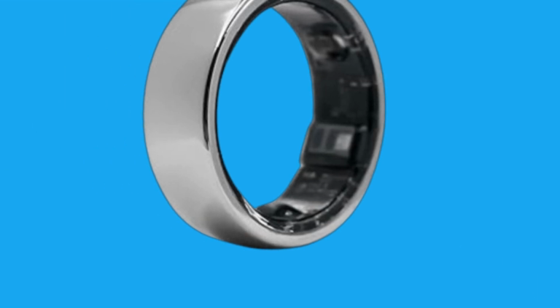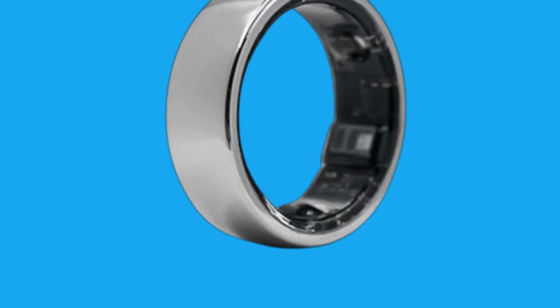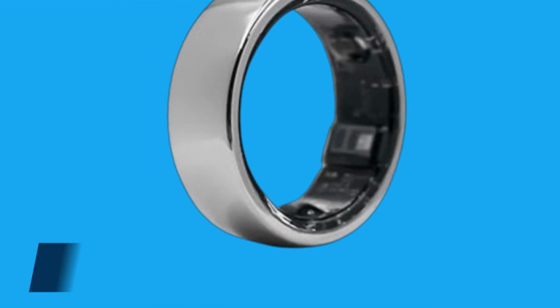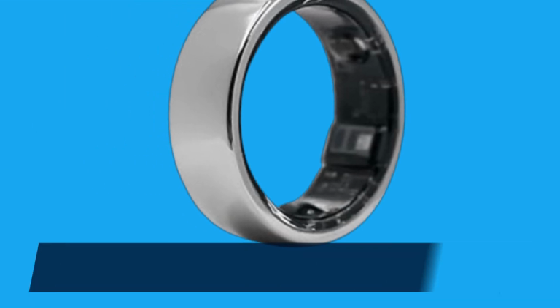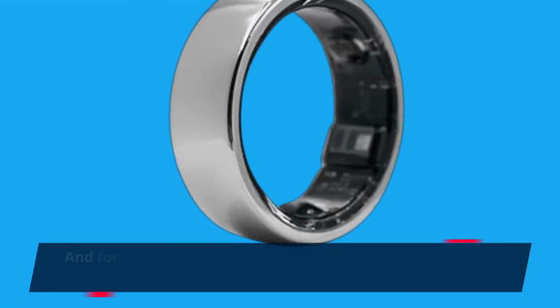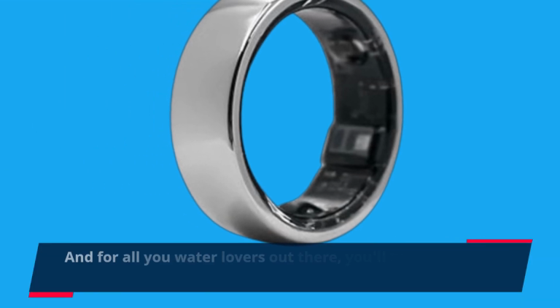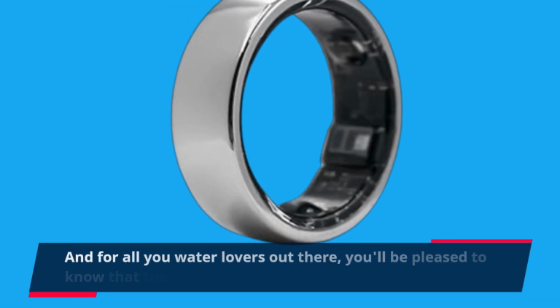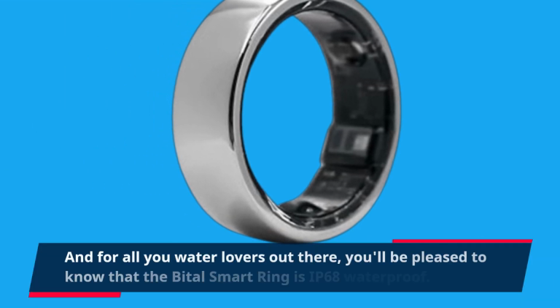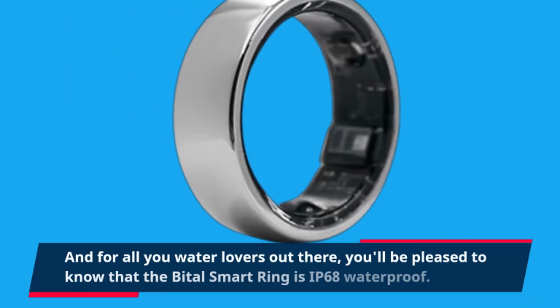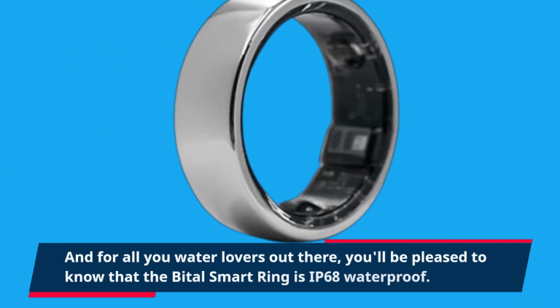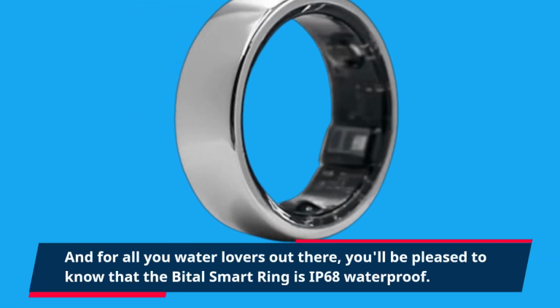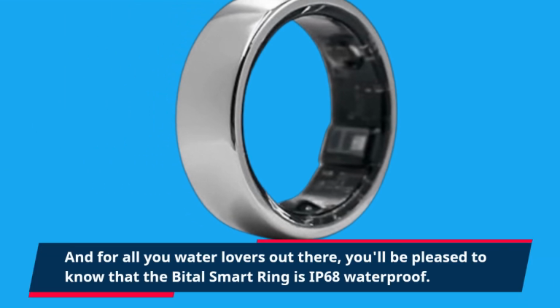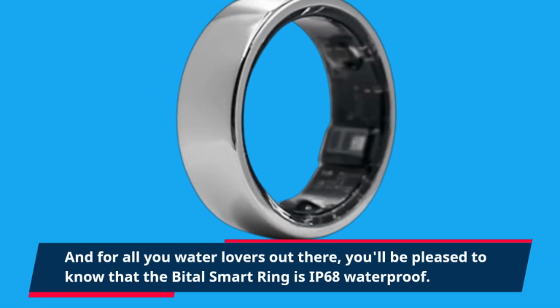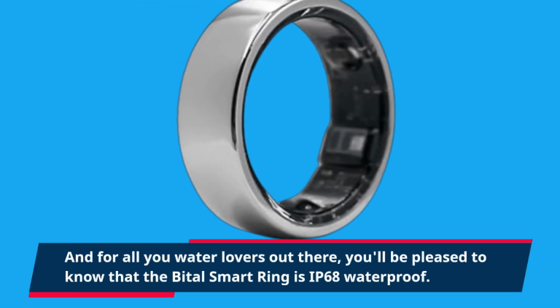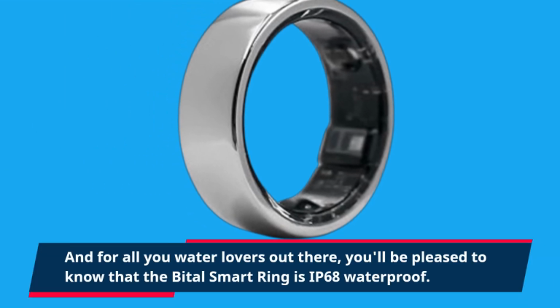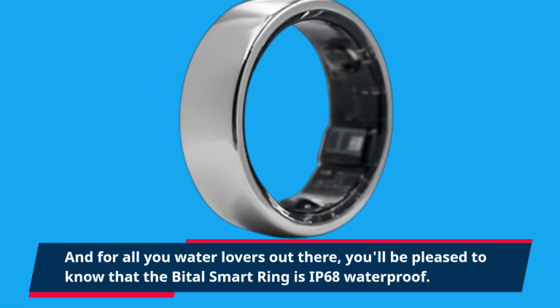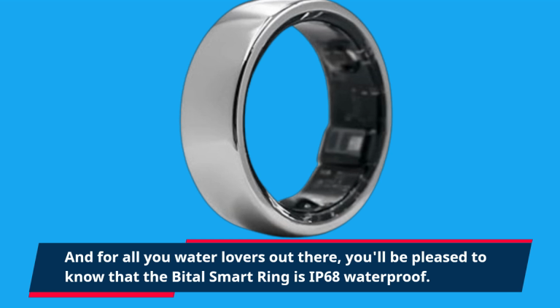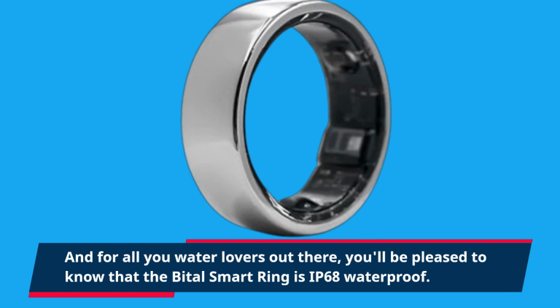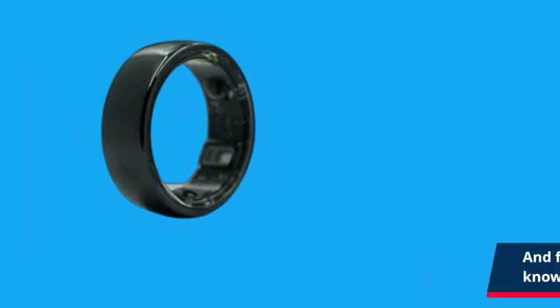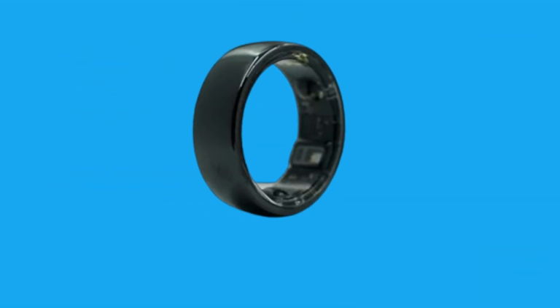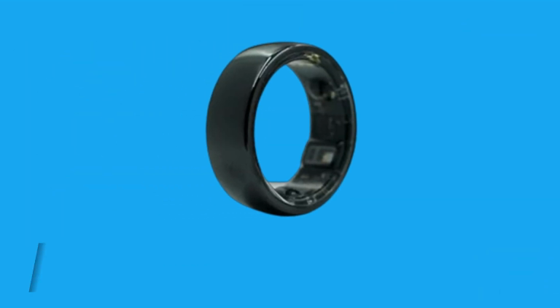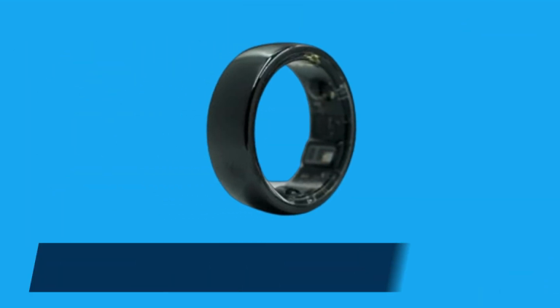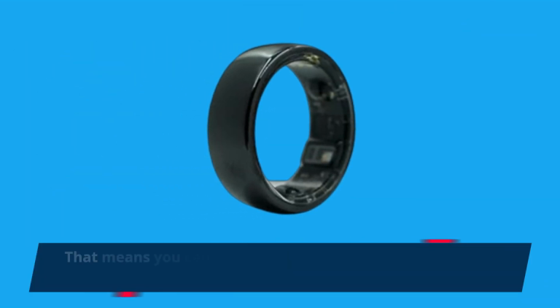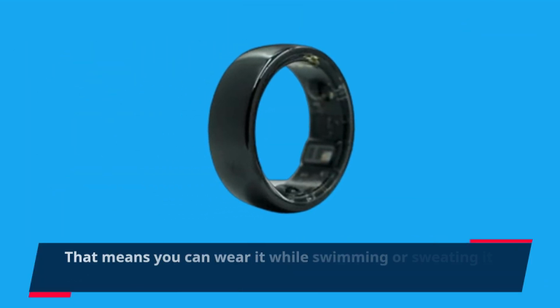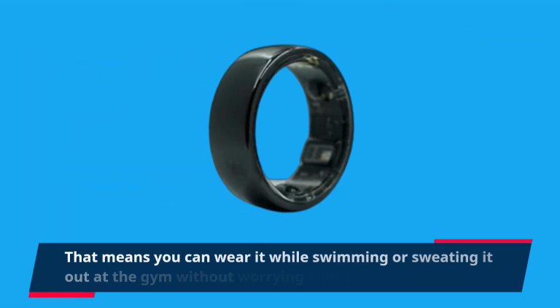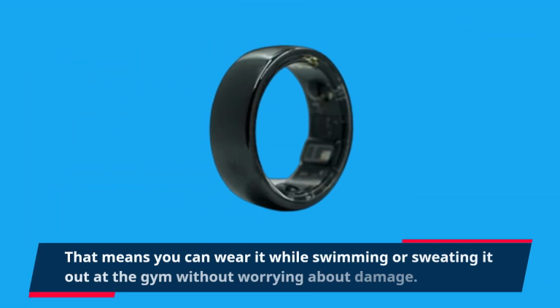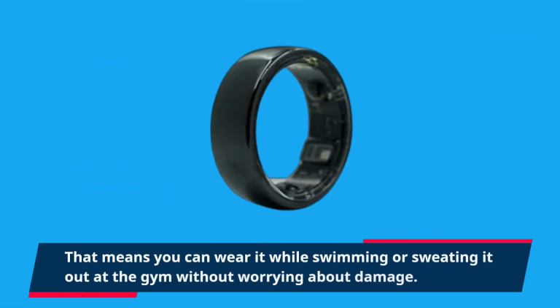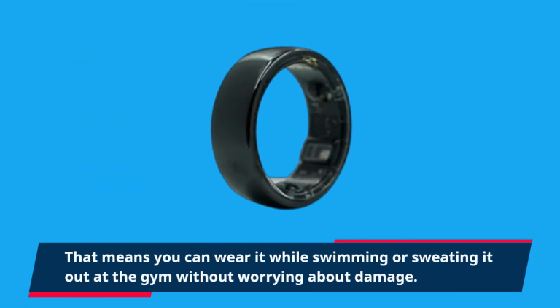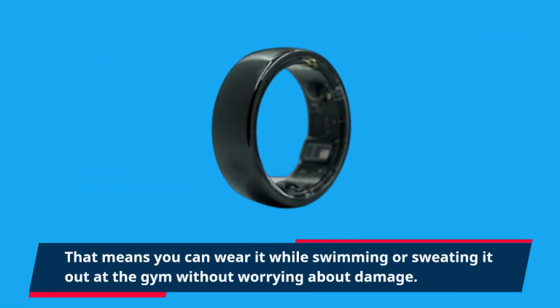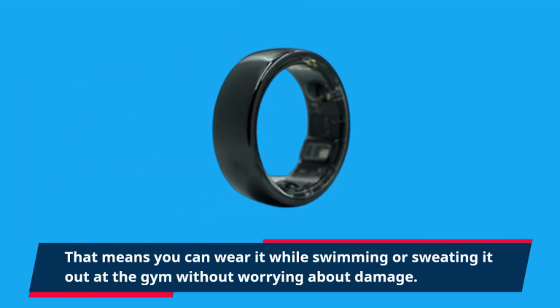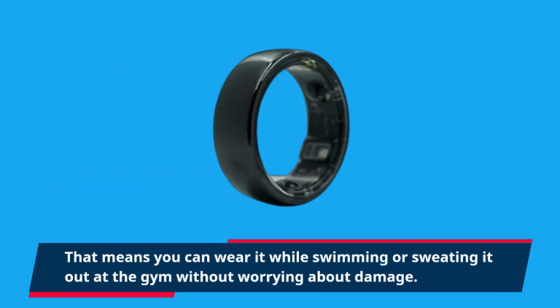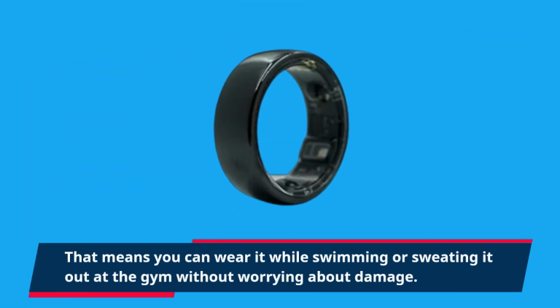For all you water lovers out there, you'll be pleased to know that the Bittle Smart Ring is IP68 waterproof. That means you can wear it while swimming or sweating it out at the gym without worrying about damage.